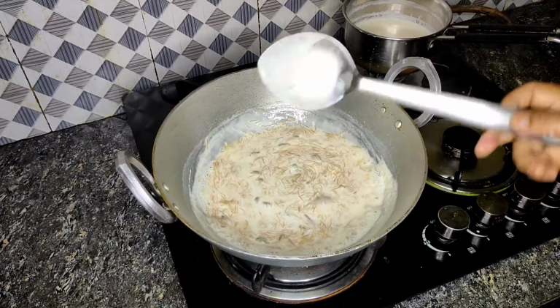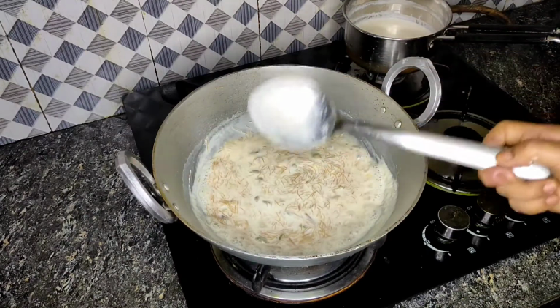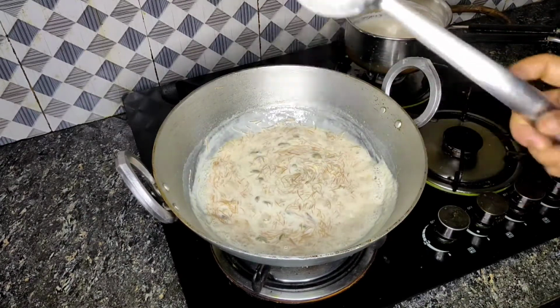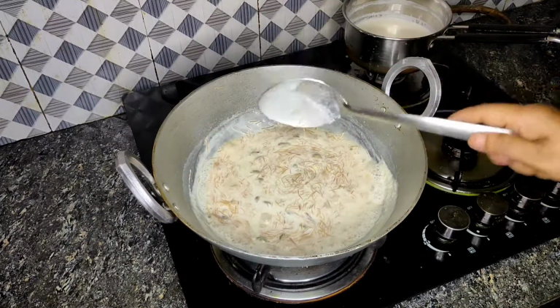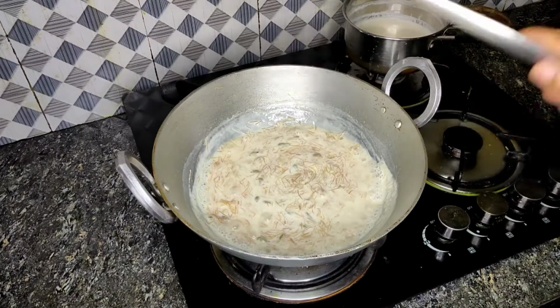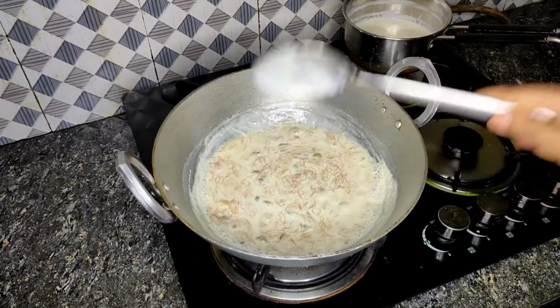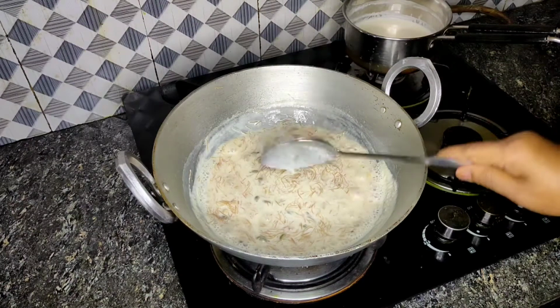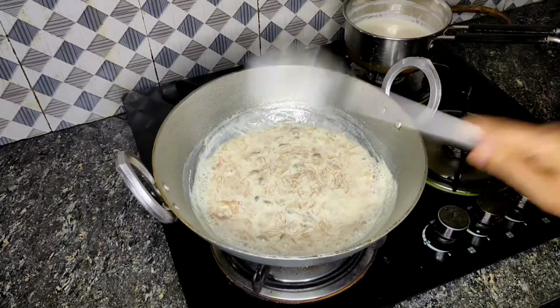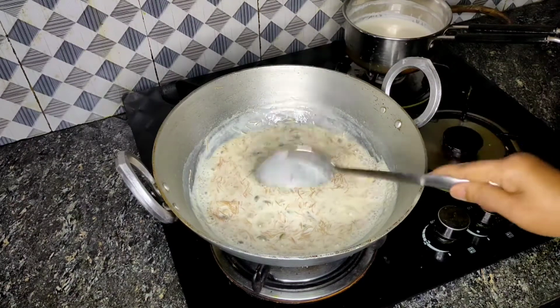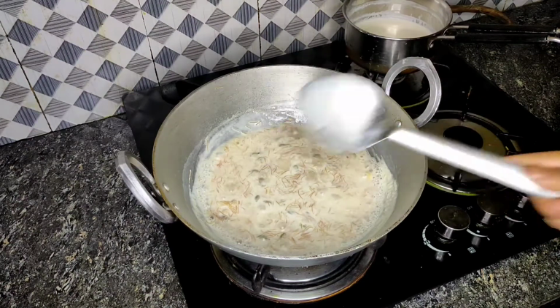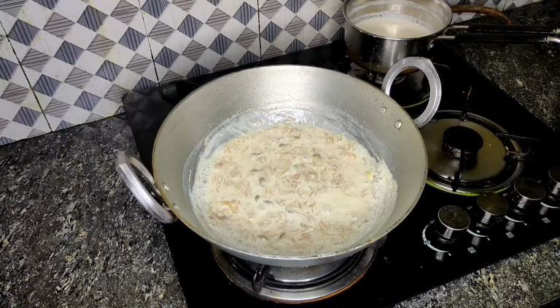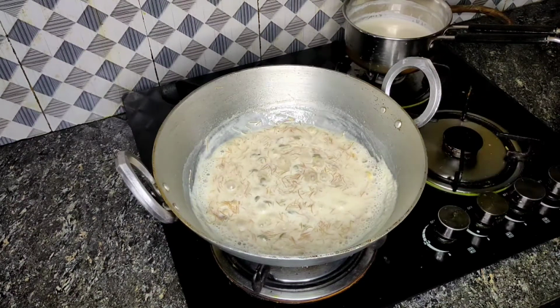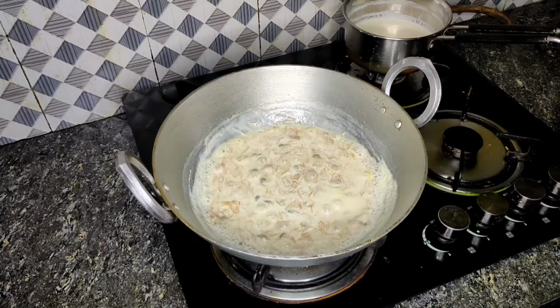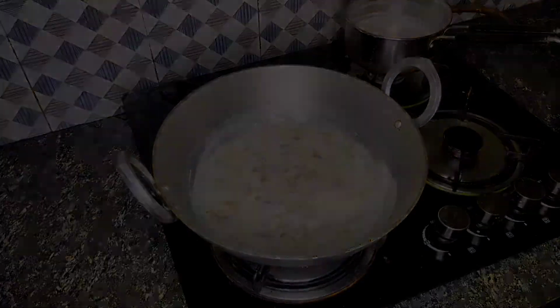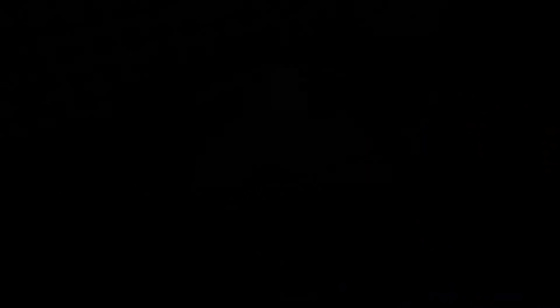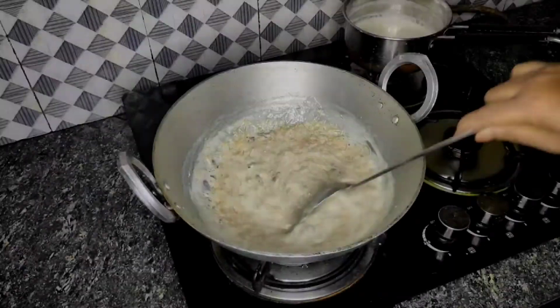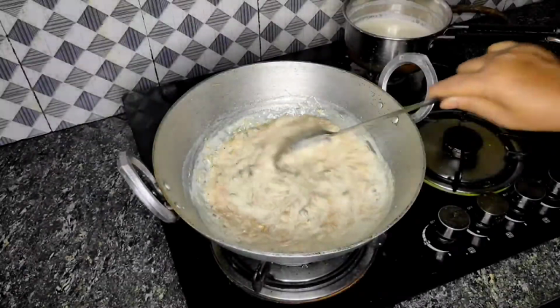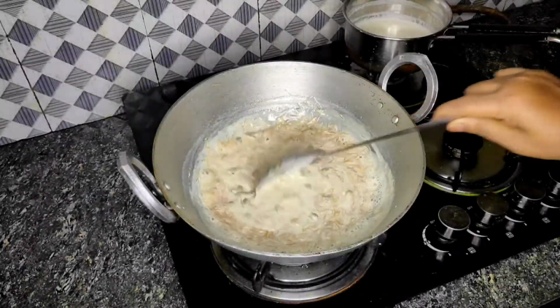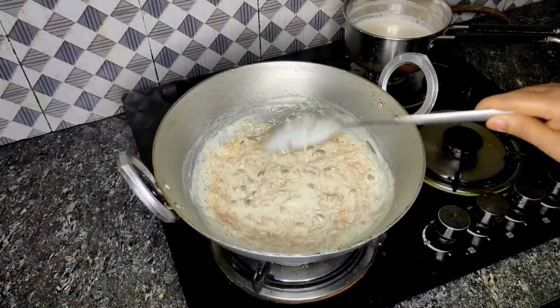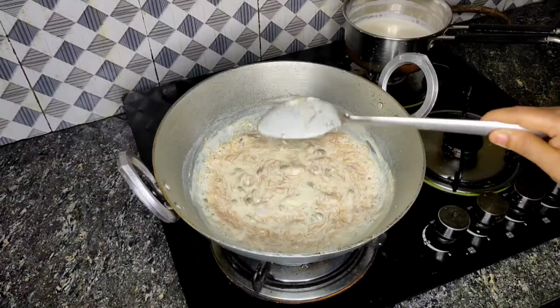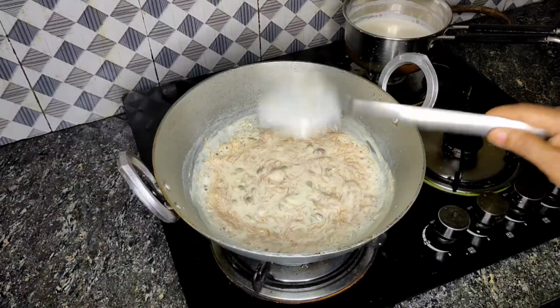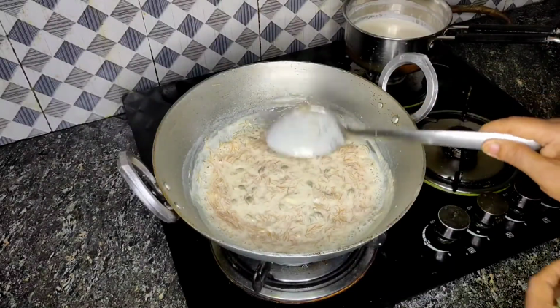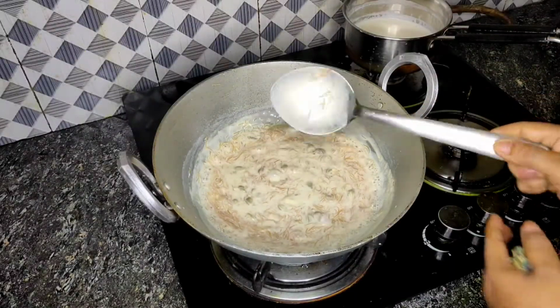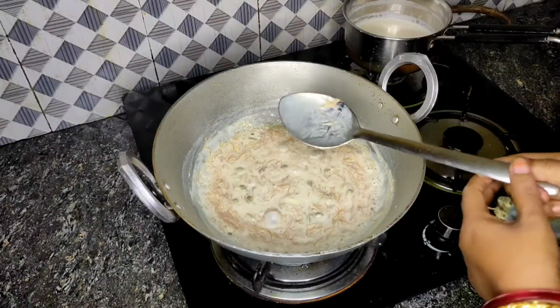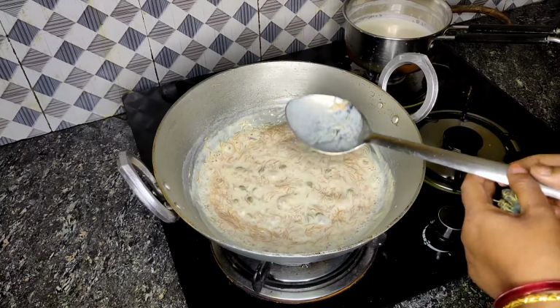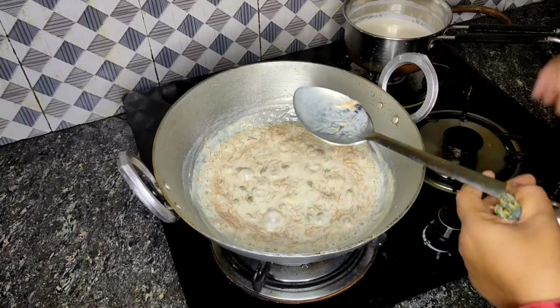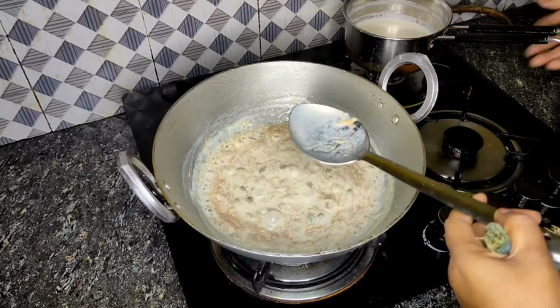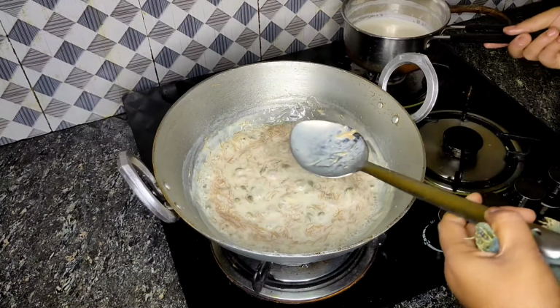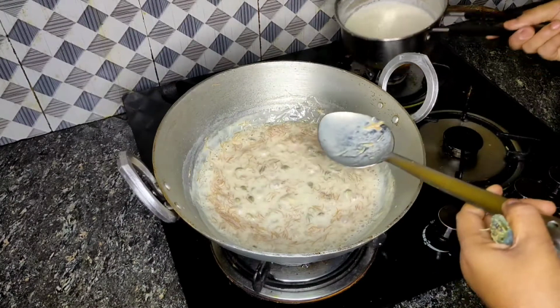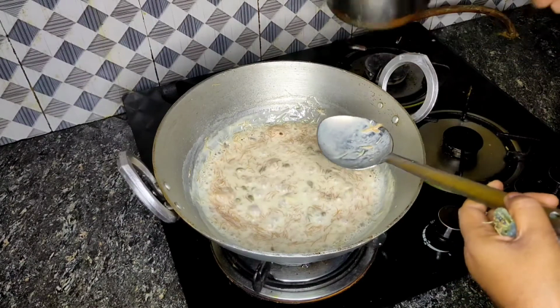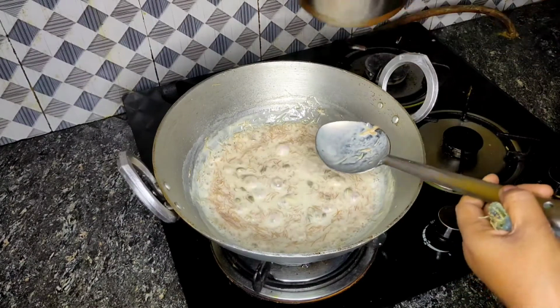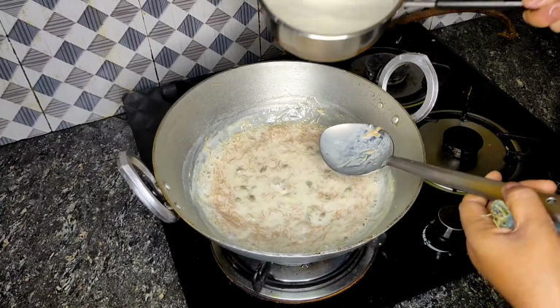Now we'll reduce the heat slightly. Stir it gently. Add more ghee and mix well until it's cooked properly.